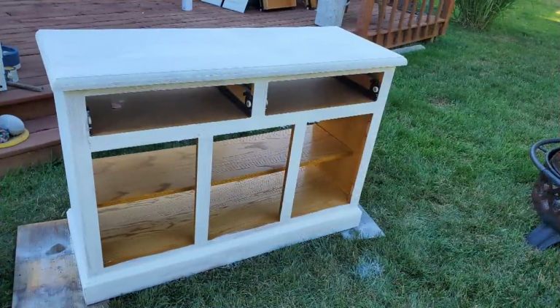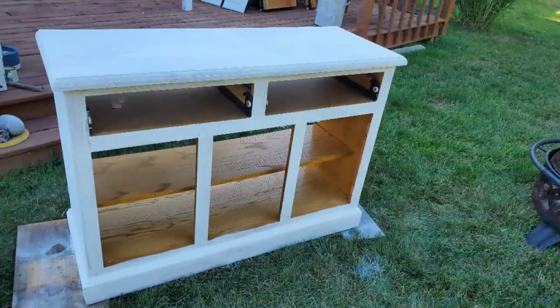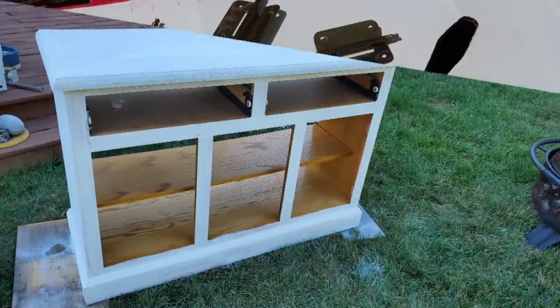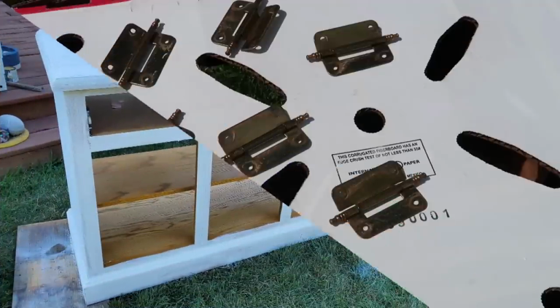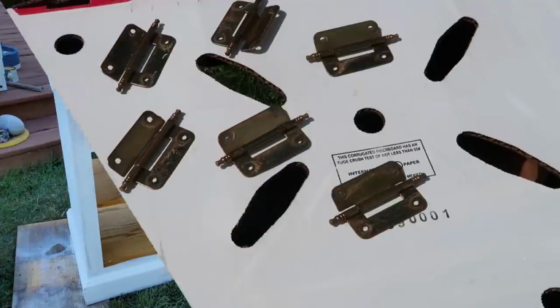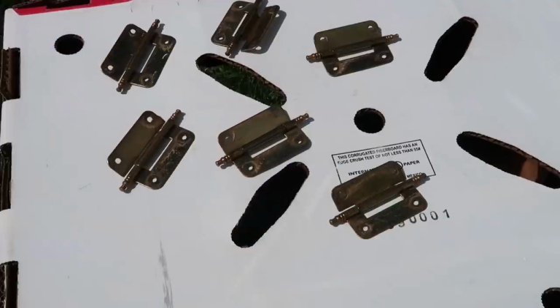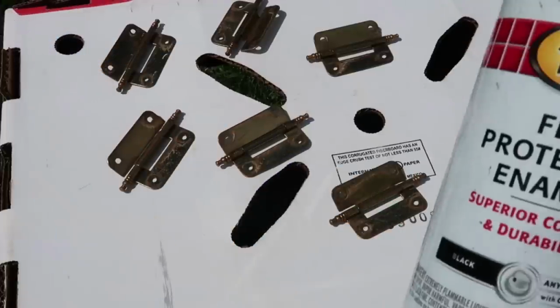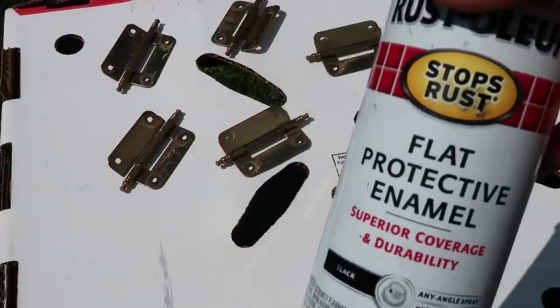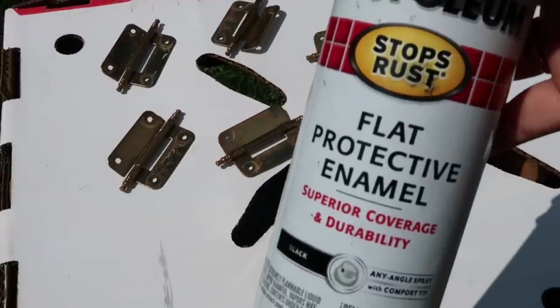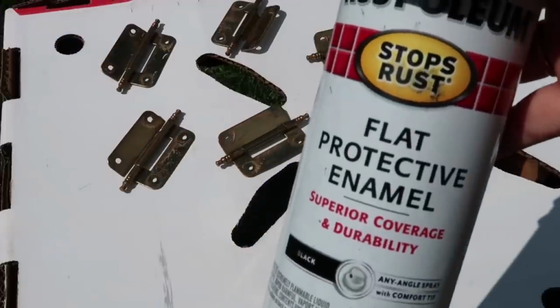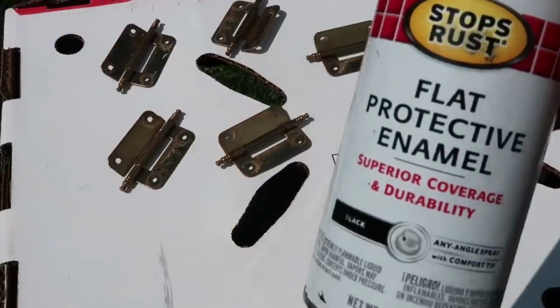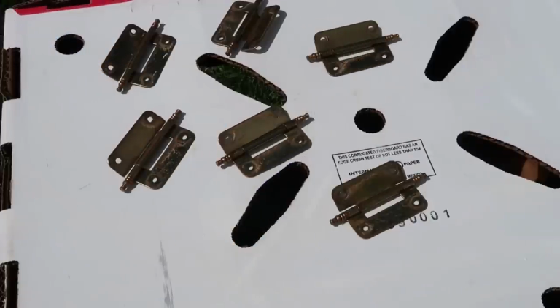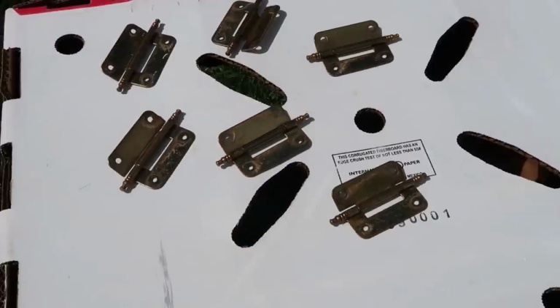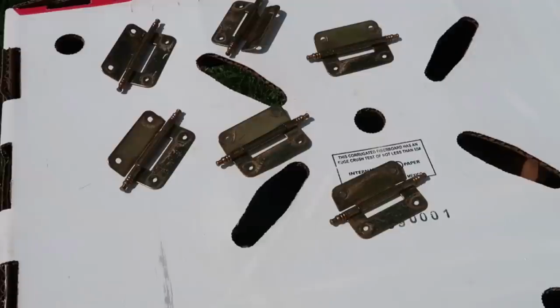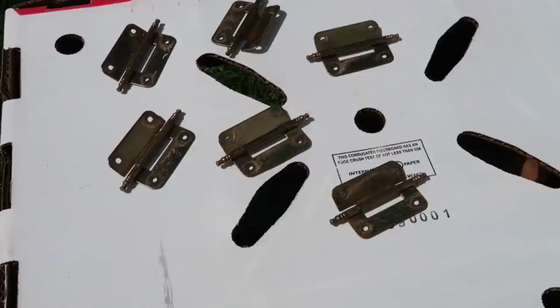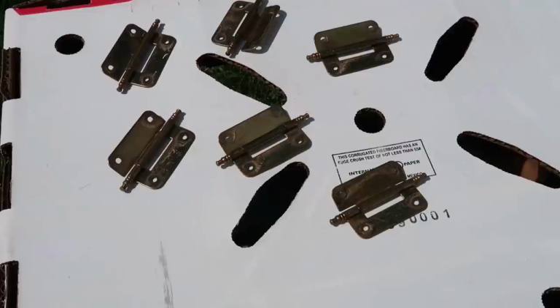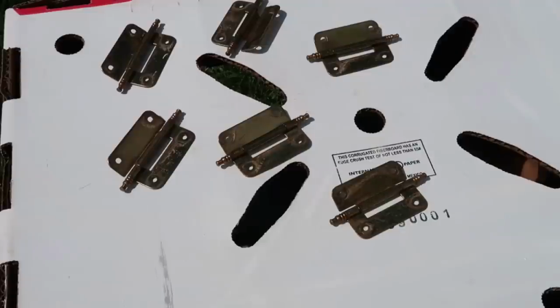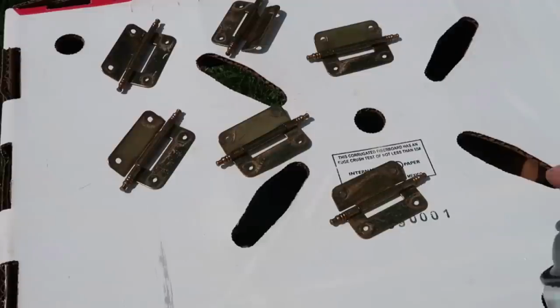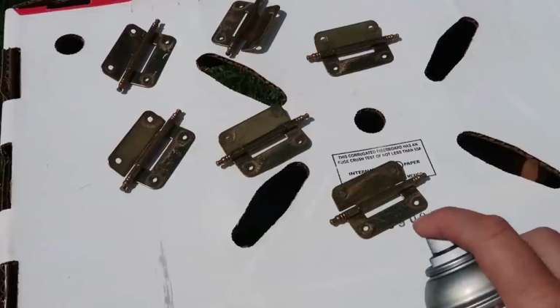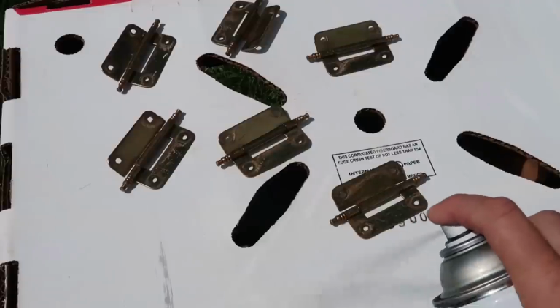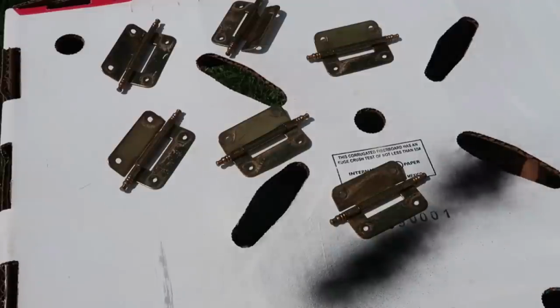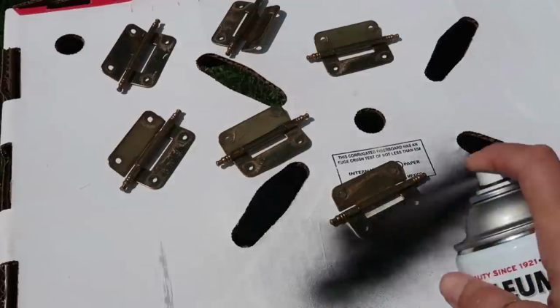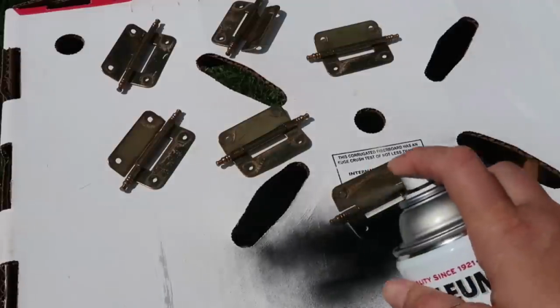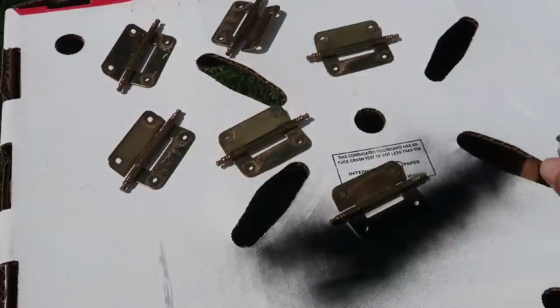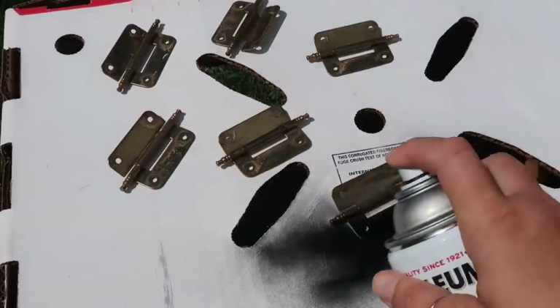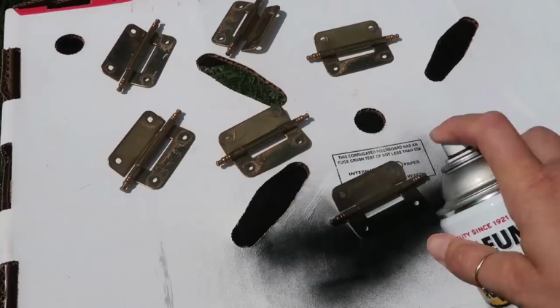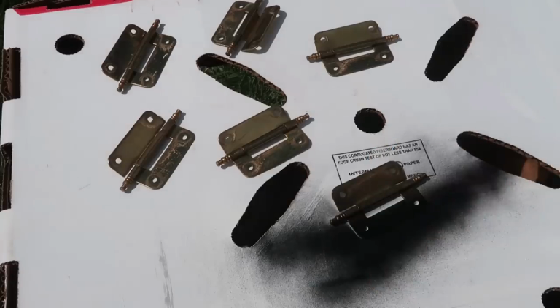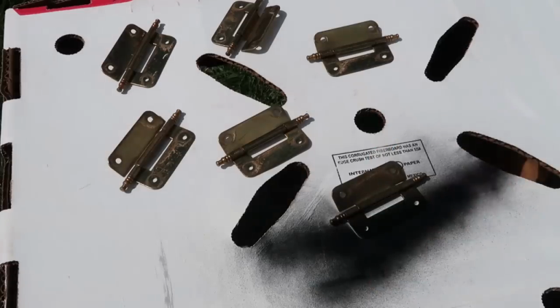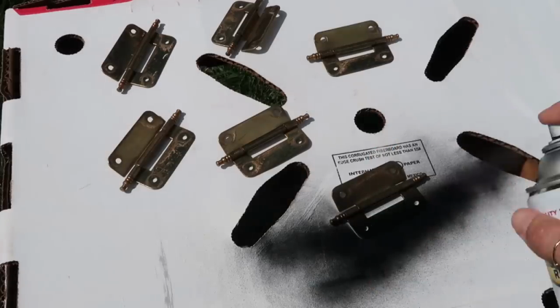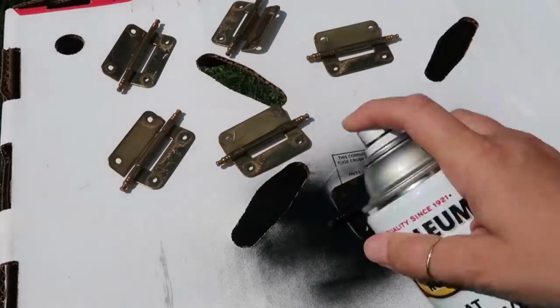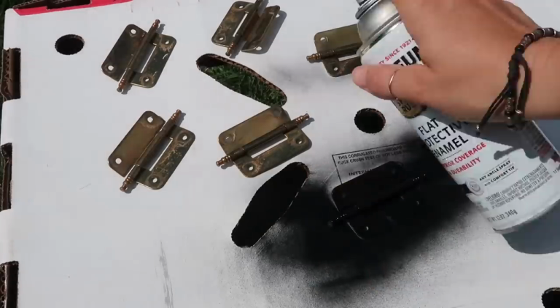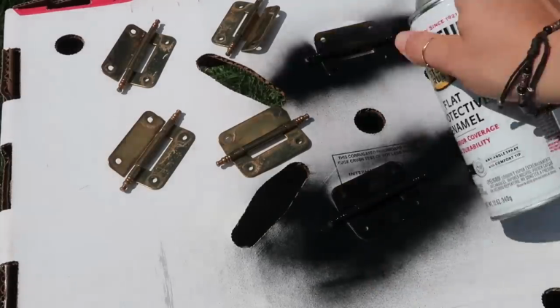For the hinges and the handles, I painted them with Rust-Oleum flat black spray paint and I gave them two coats.